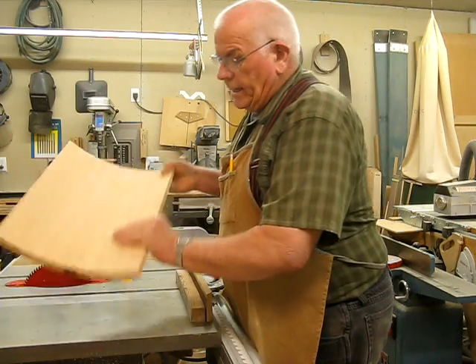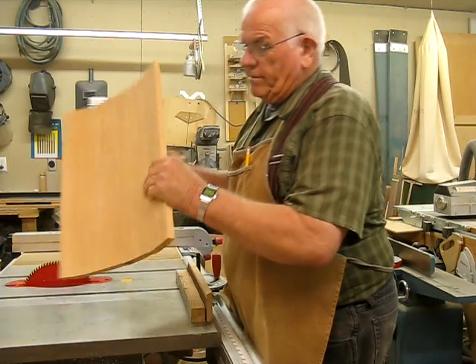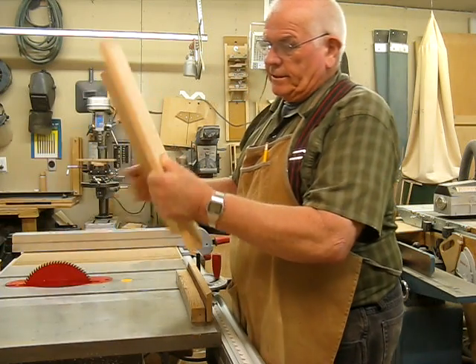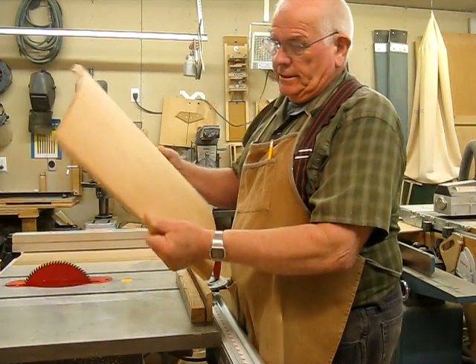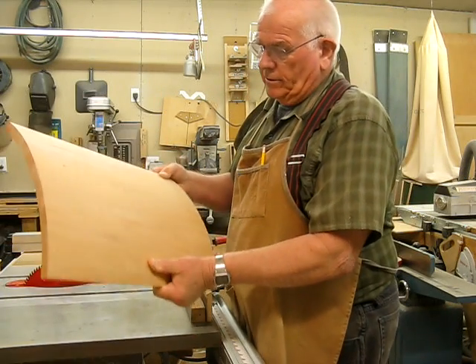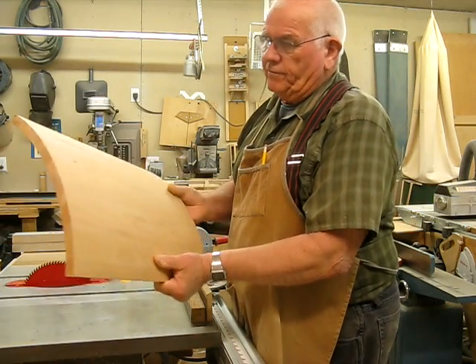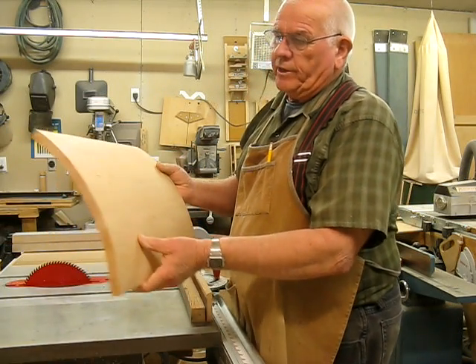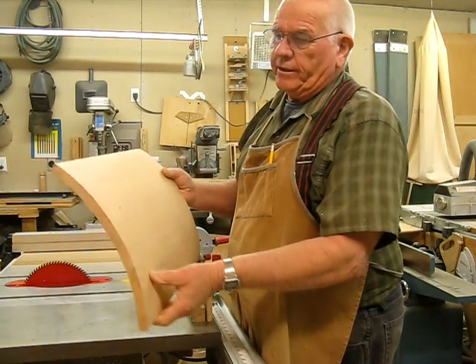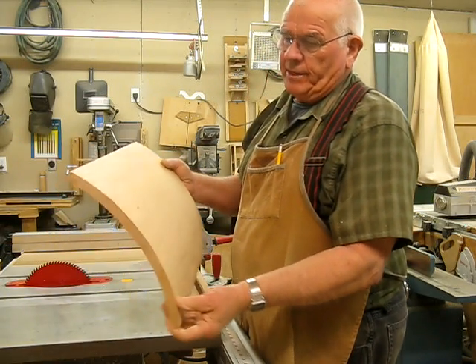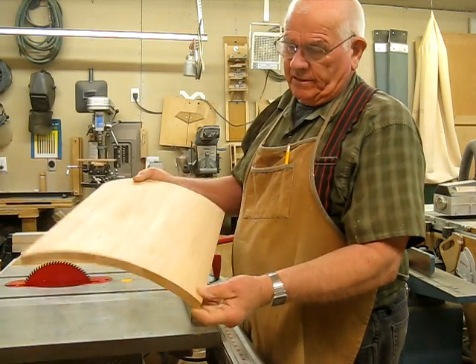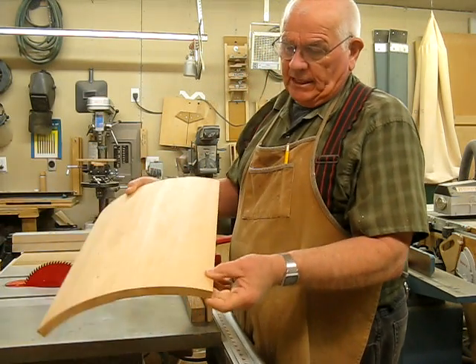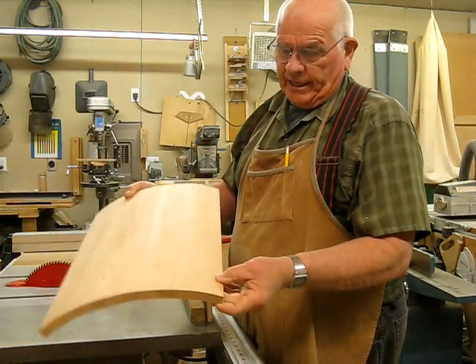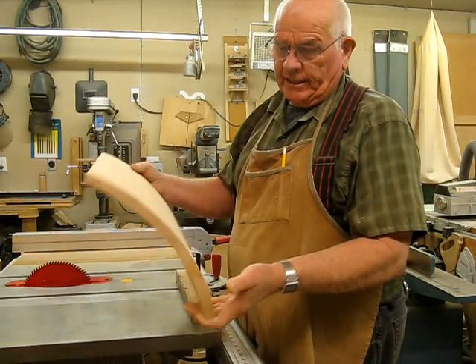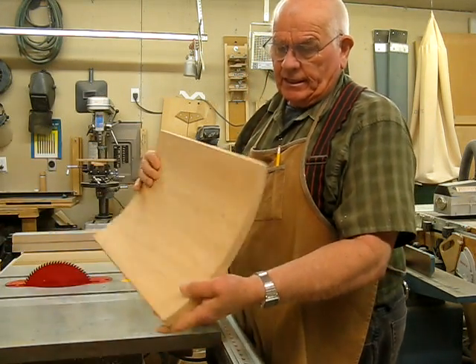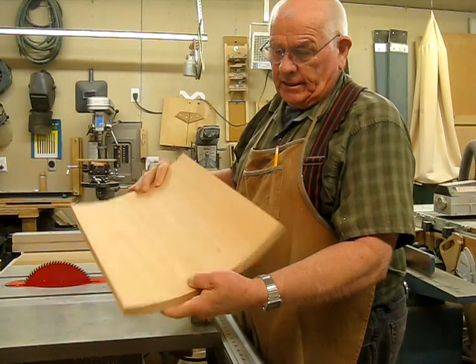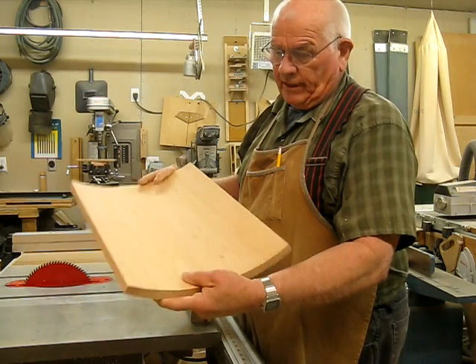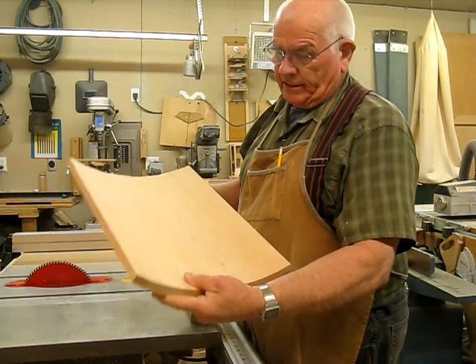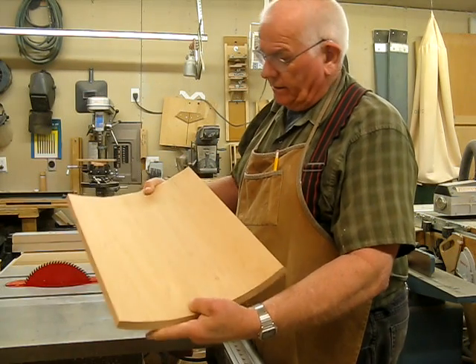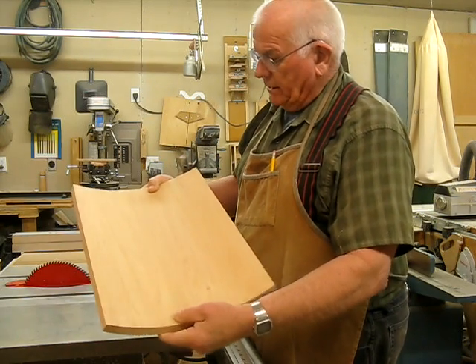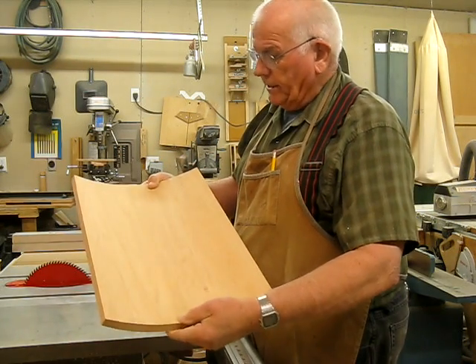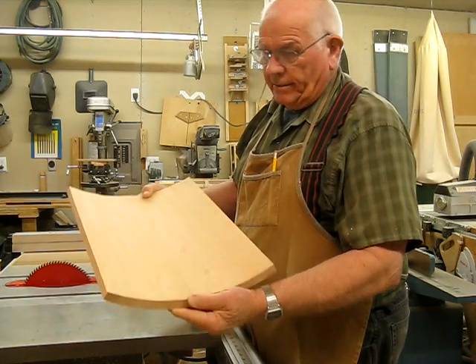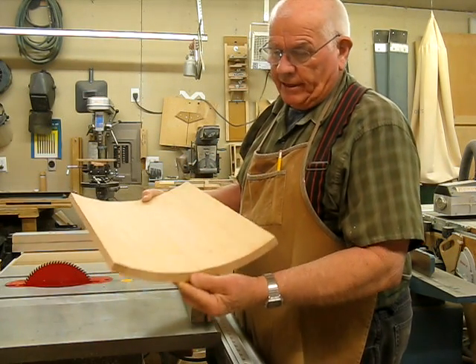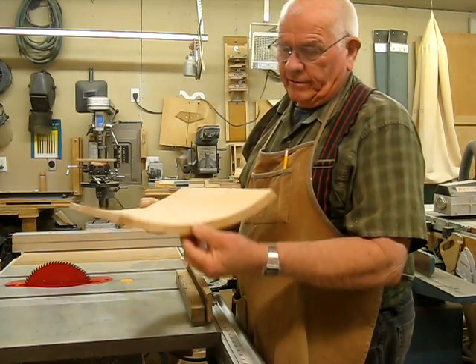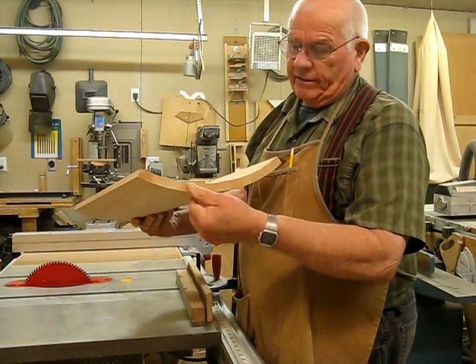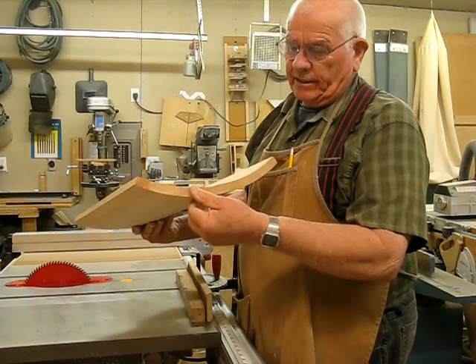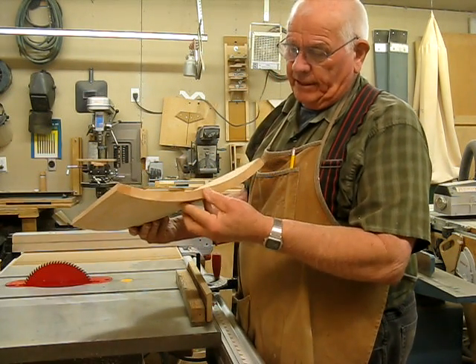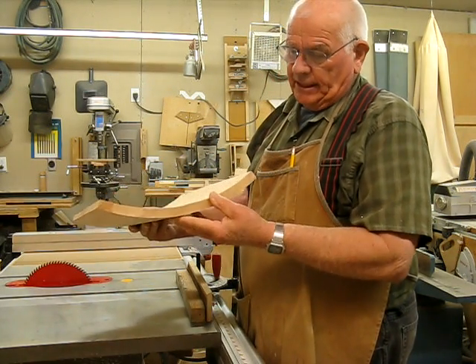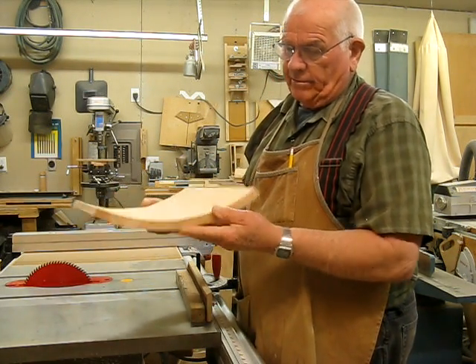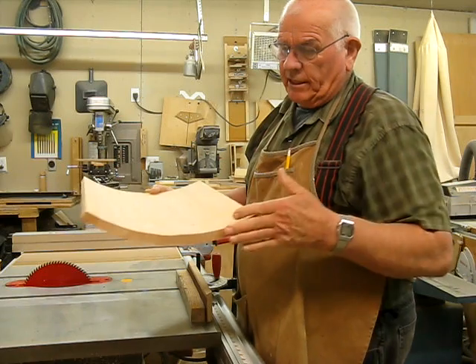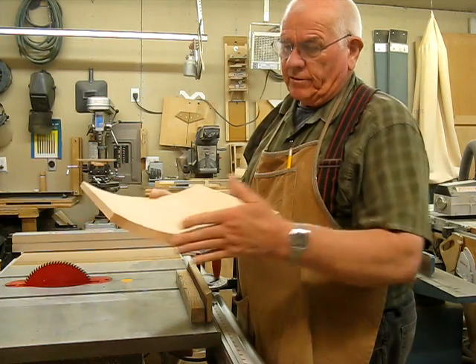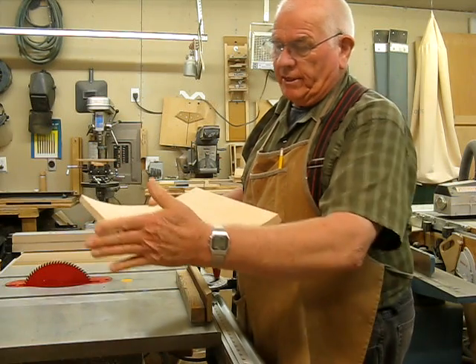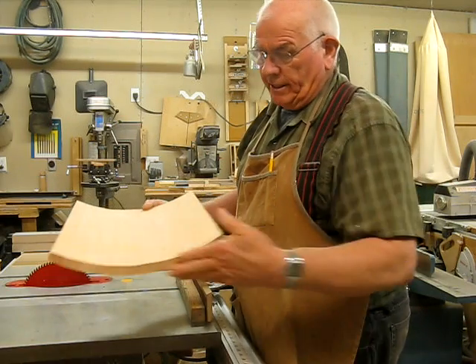After about 20 or 30 minutes of sanding, I've got this all cleaned up now and we're ready to run it through the table saw and square up the ends.